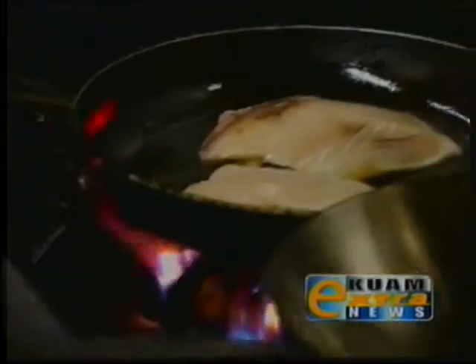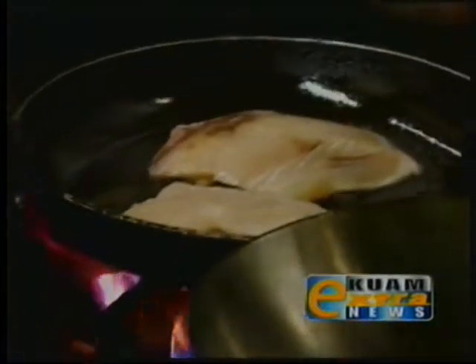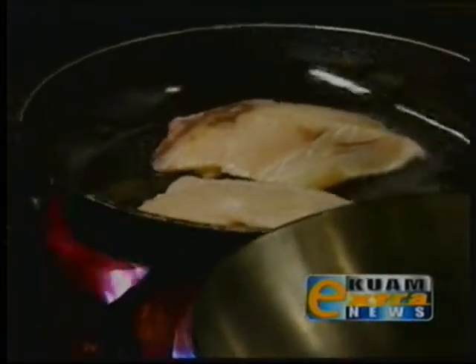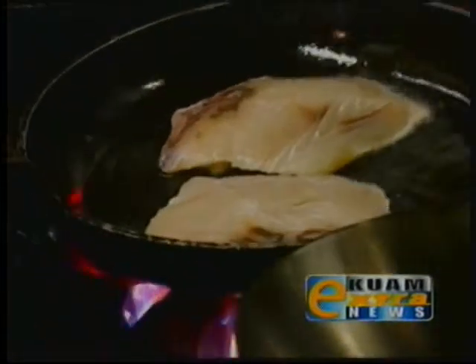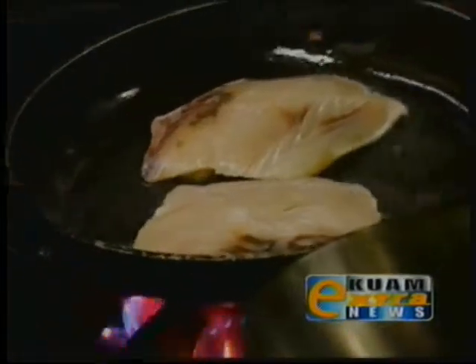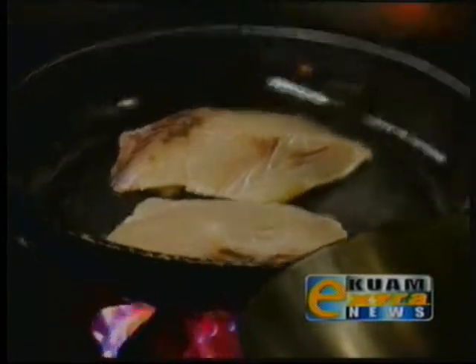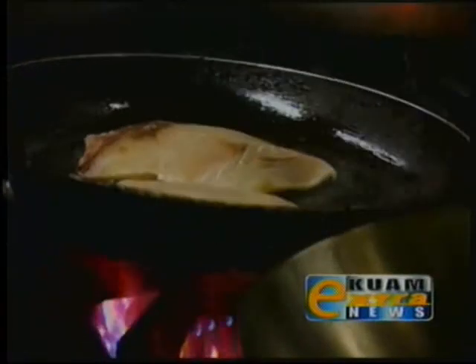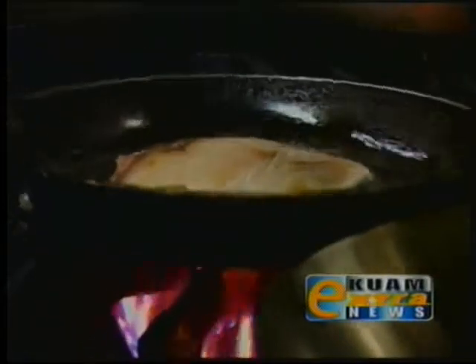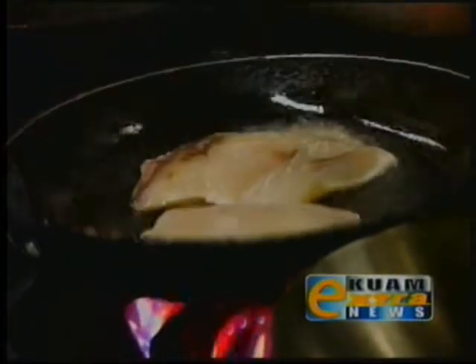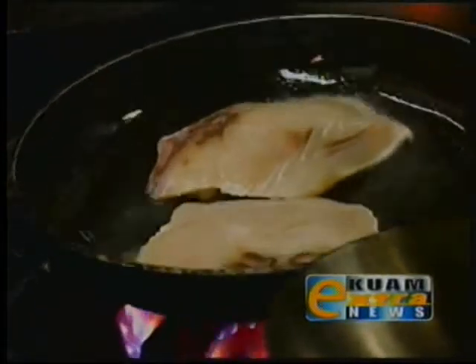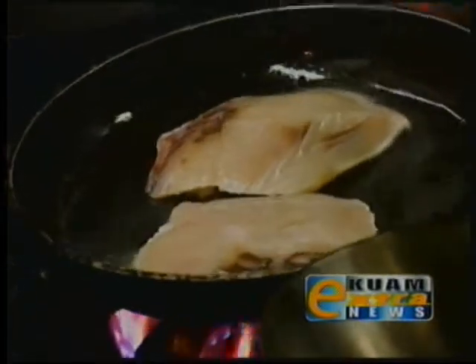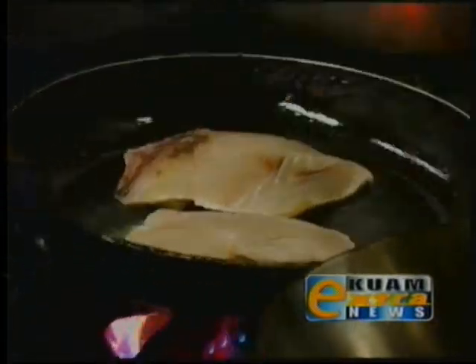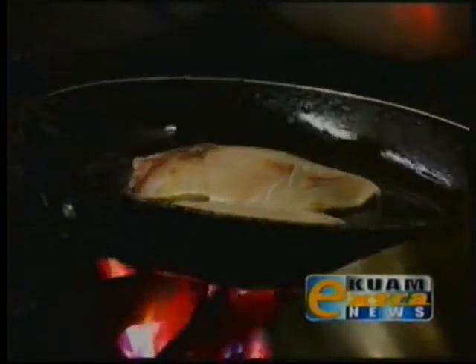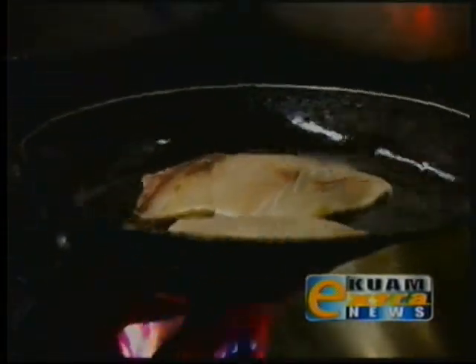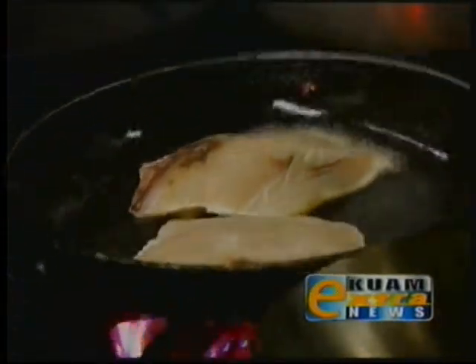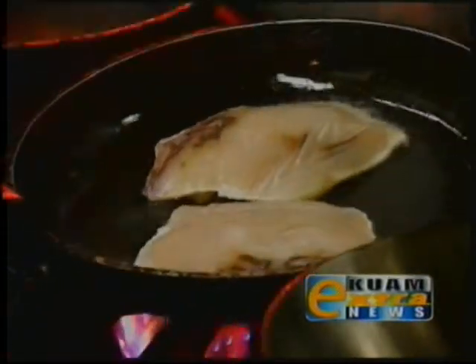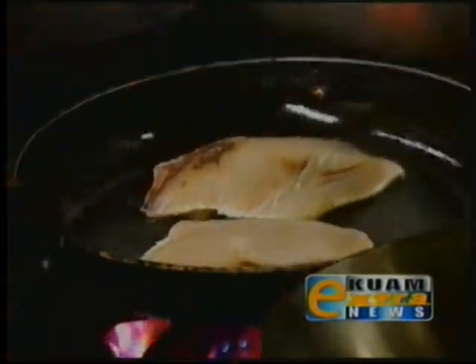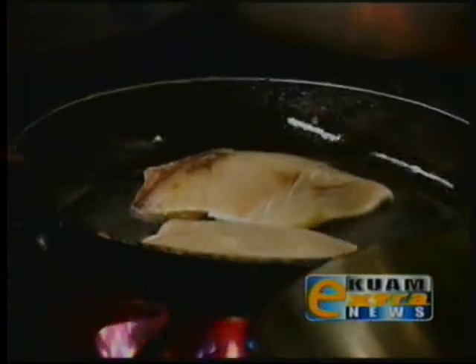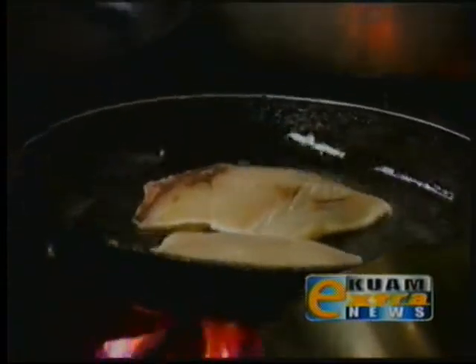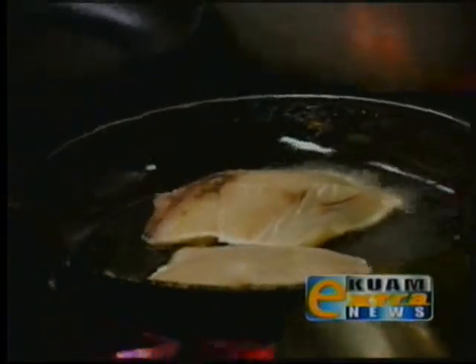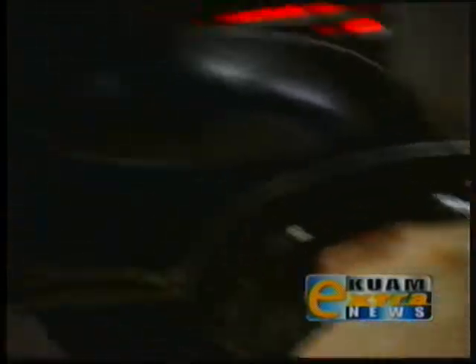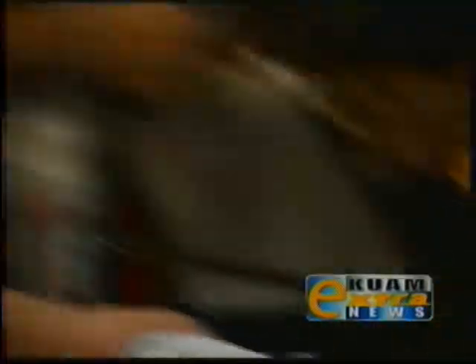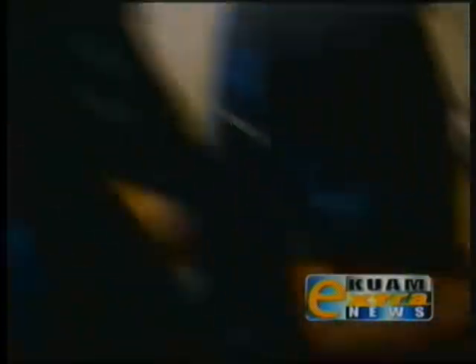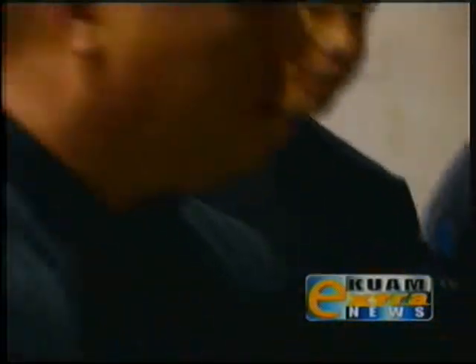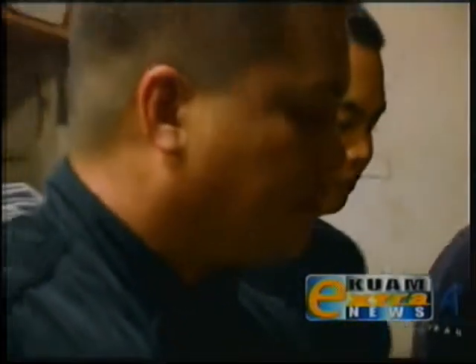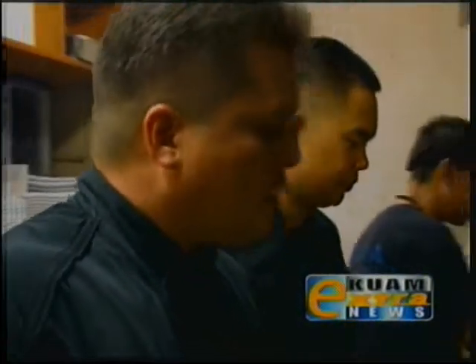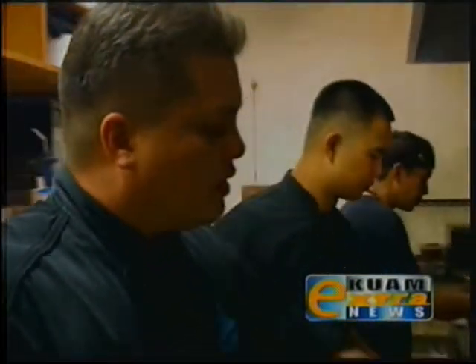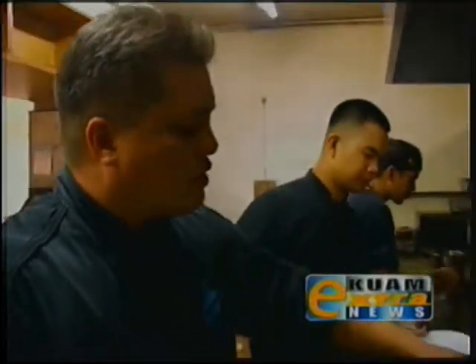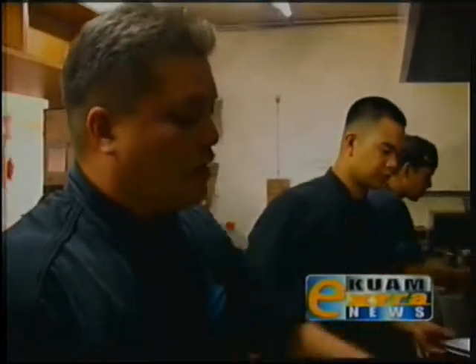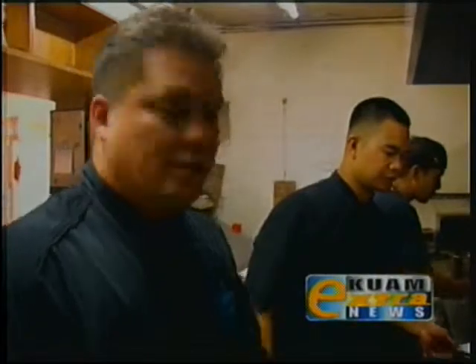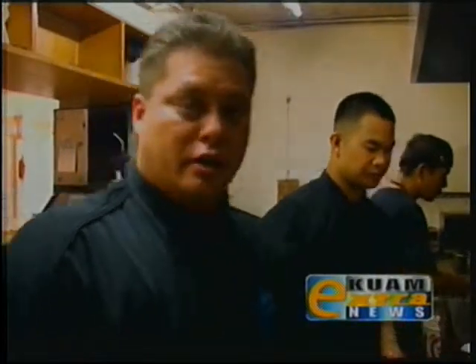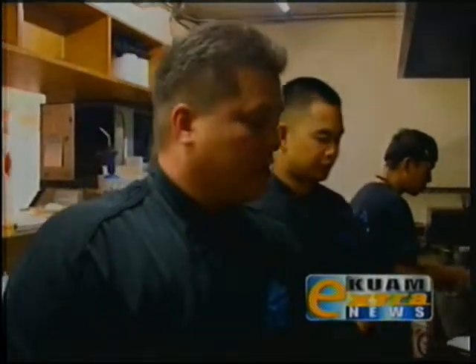We're going to let this sear and cook for about two and a half minutes on each side. We would like a medium well temperature on the inside of the fish. While that's searing, we can go ahead and get started on our sauce.